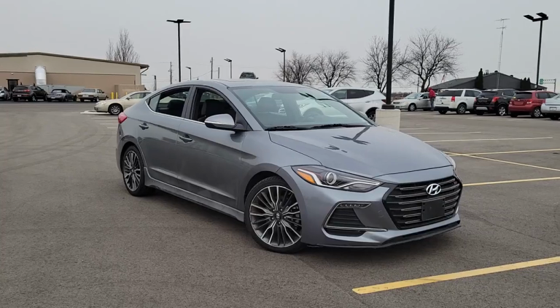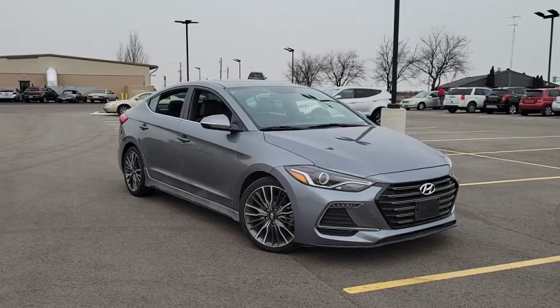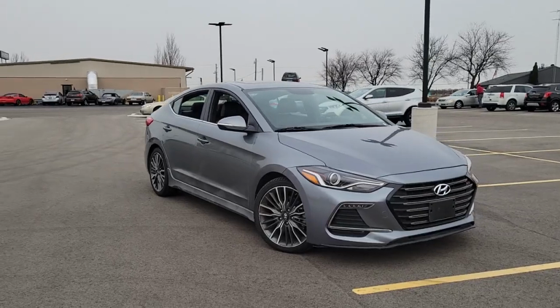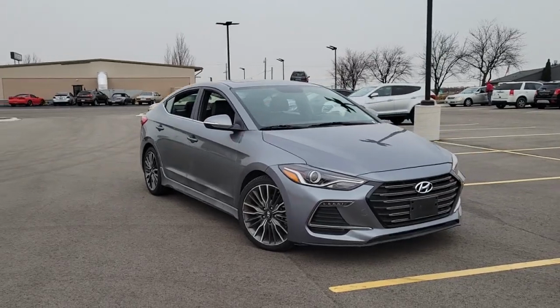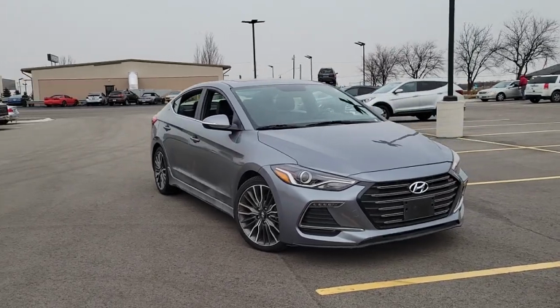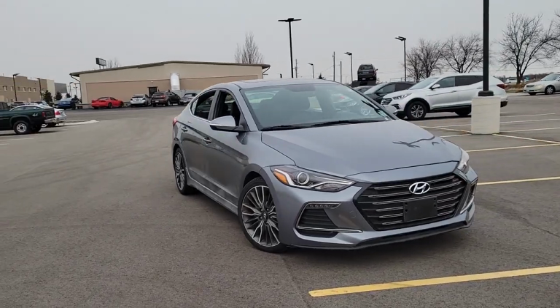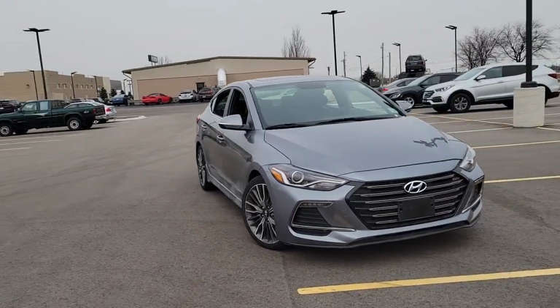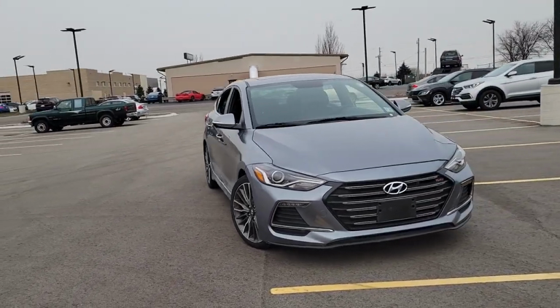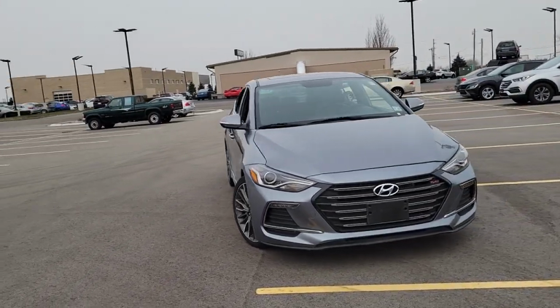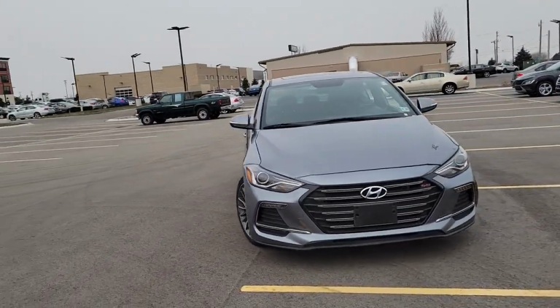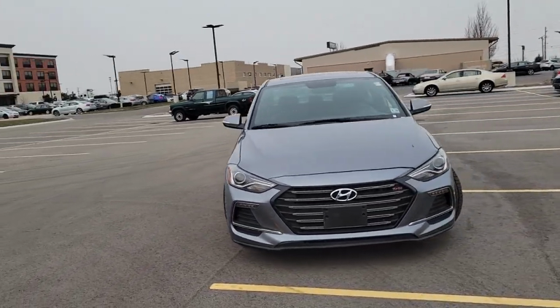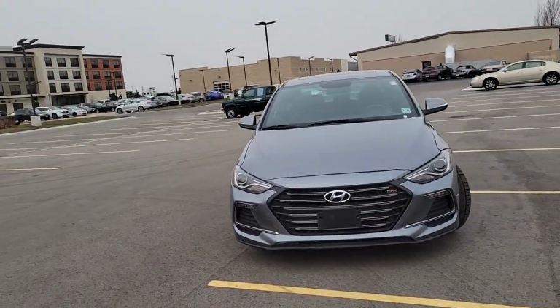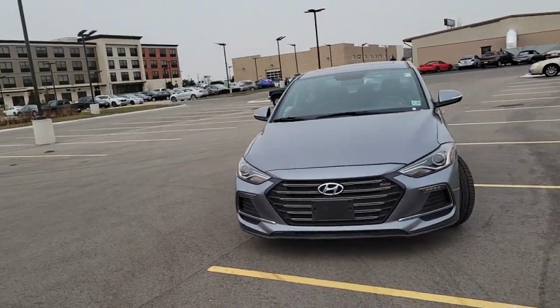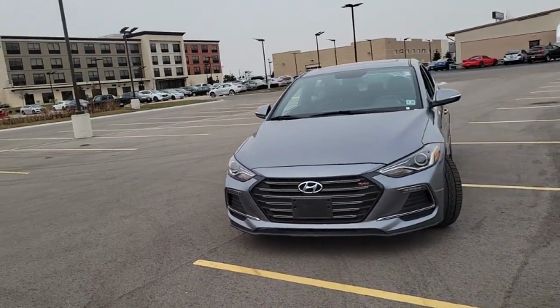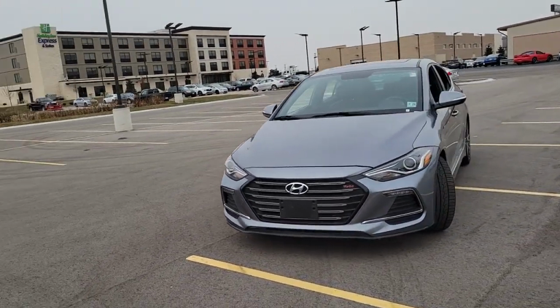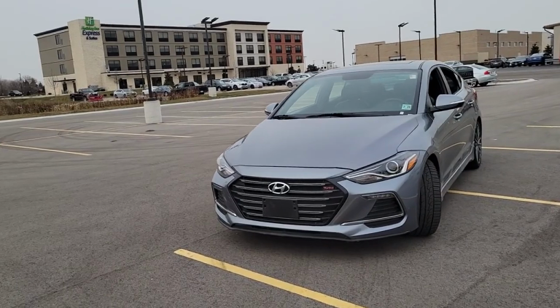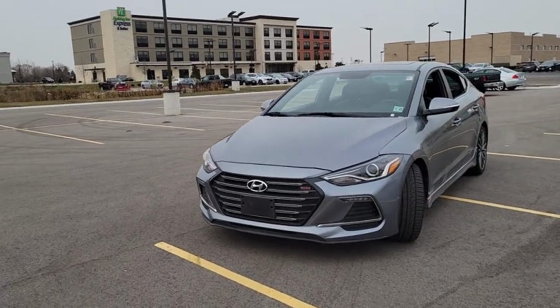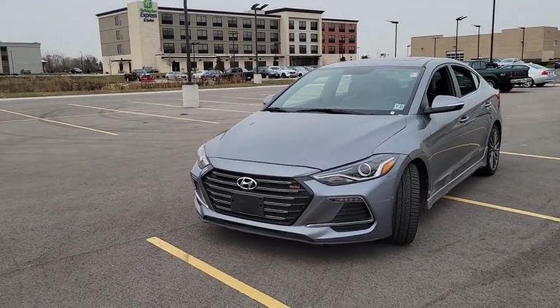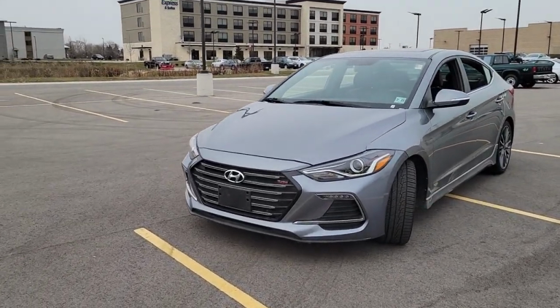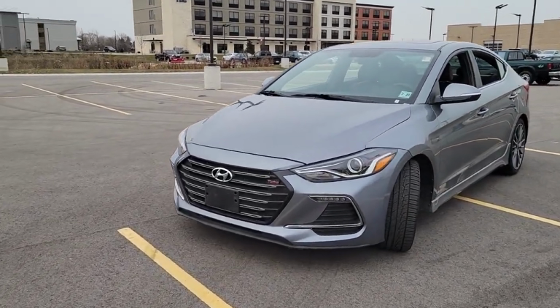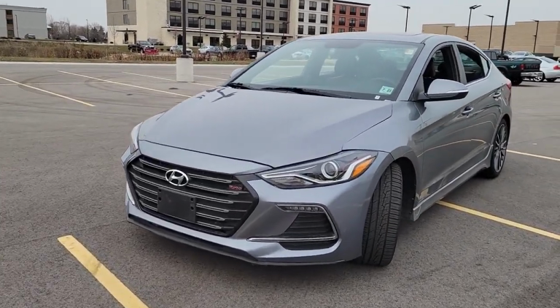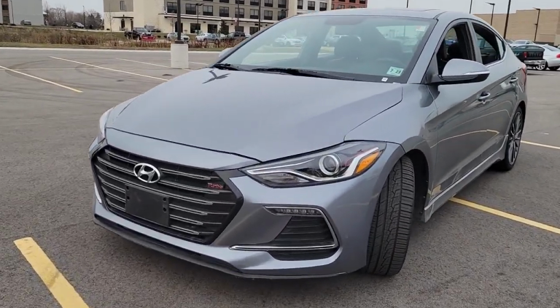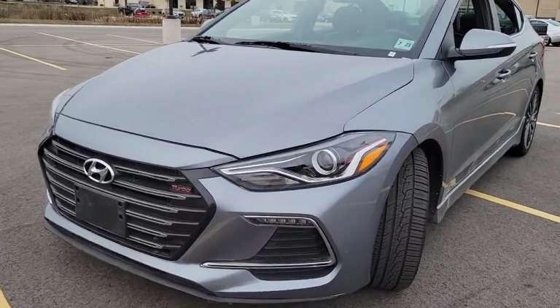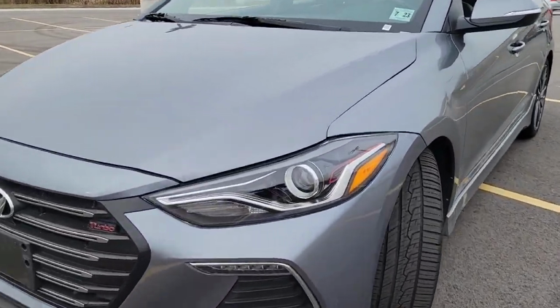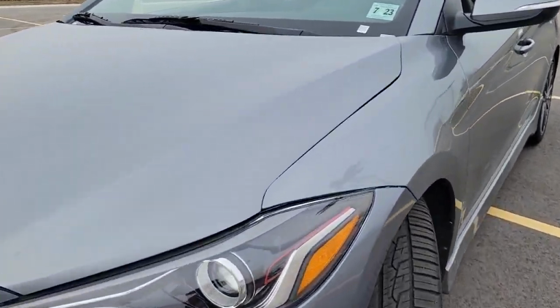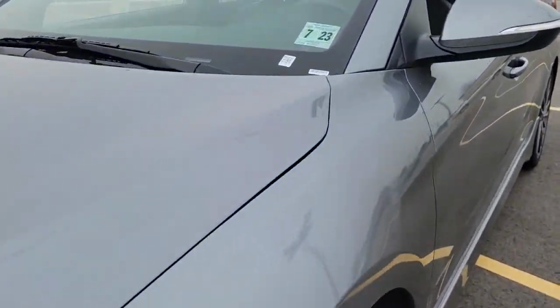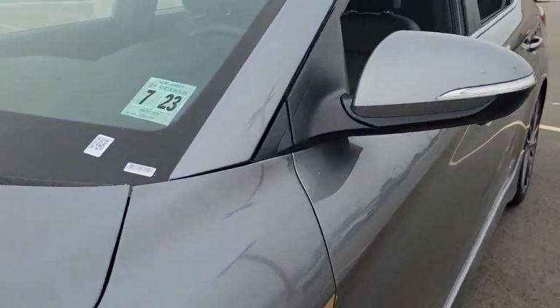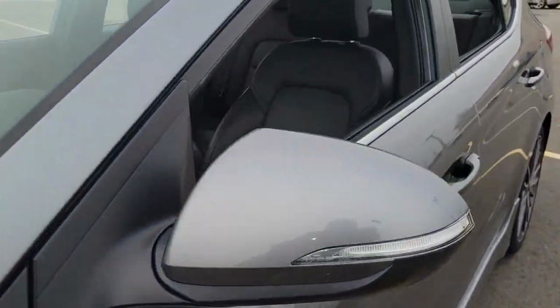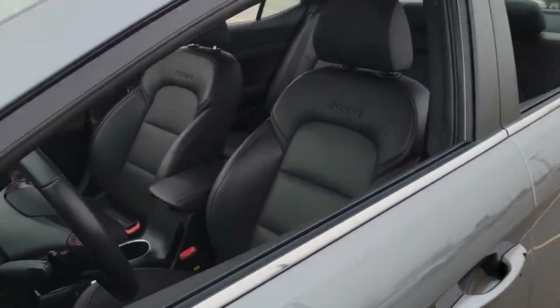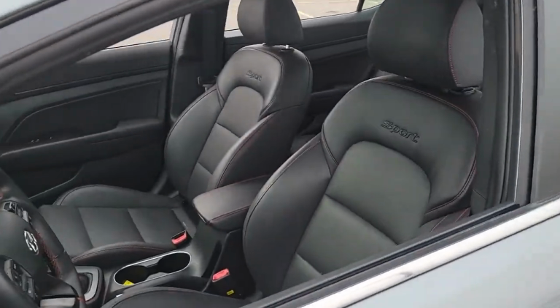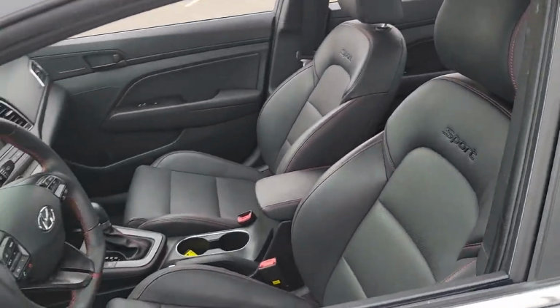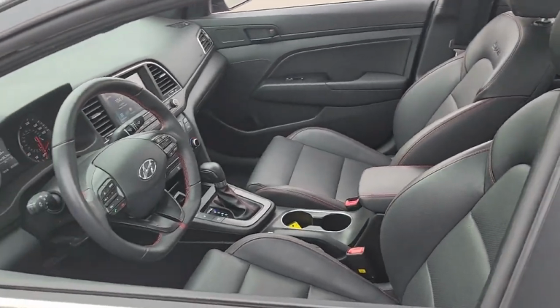This could be the car for you. The 2018 Hyundai Elantra. This vehicle still has fewer than 25,000 miles on the clock, so it won't last long.